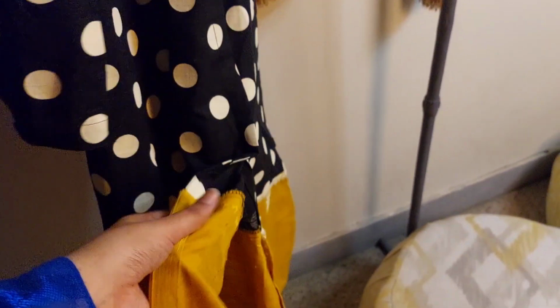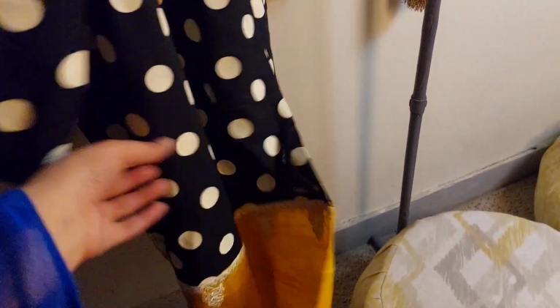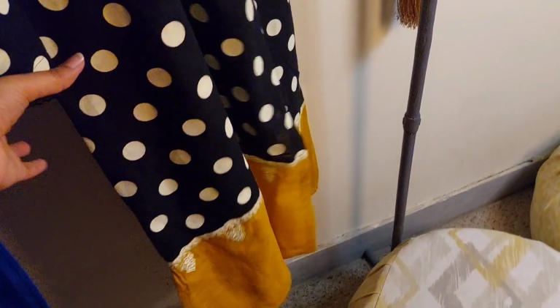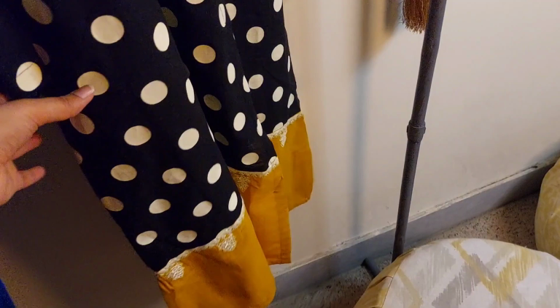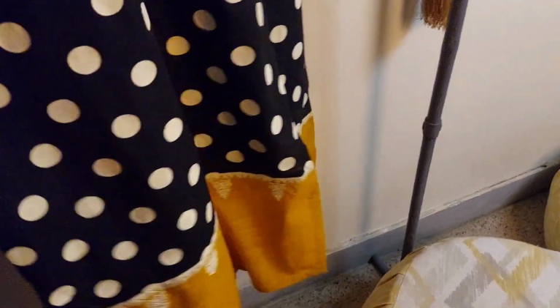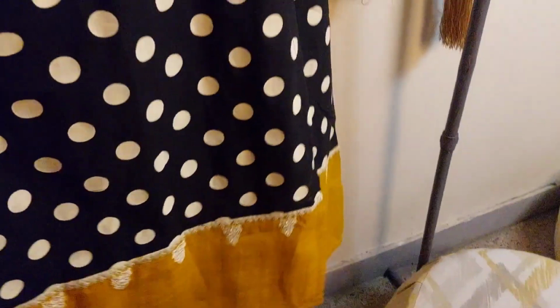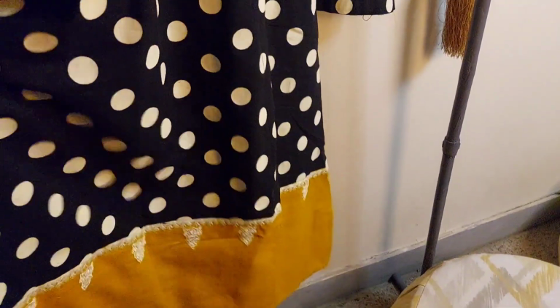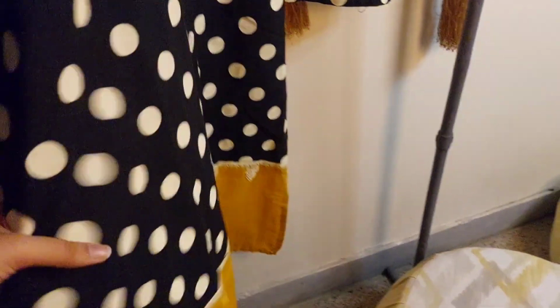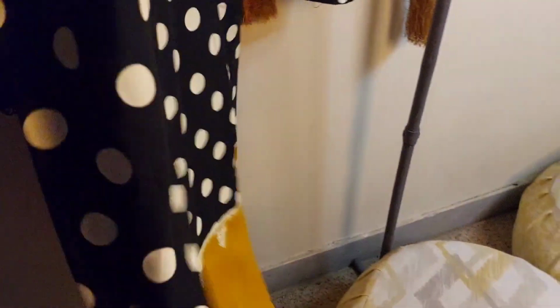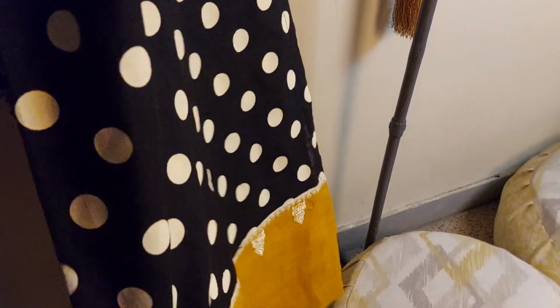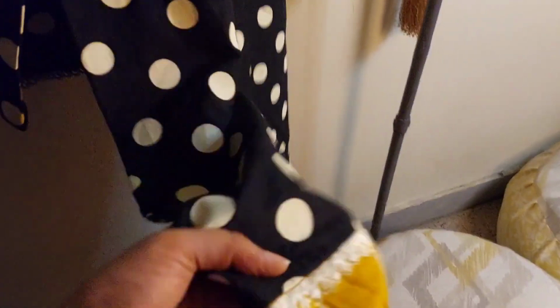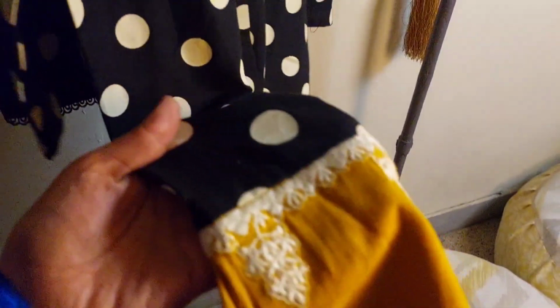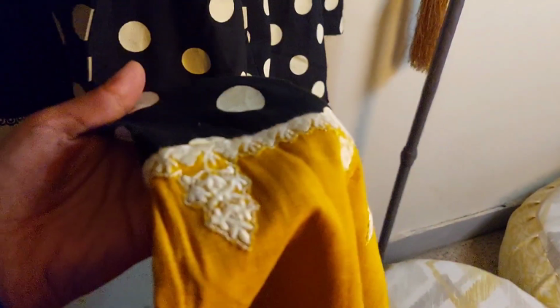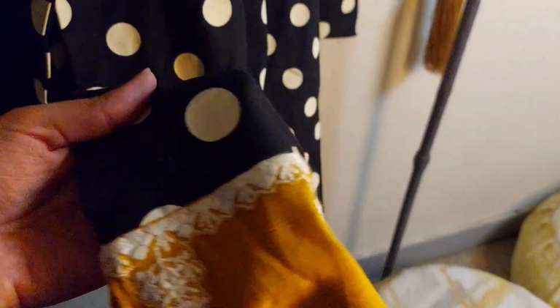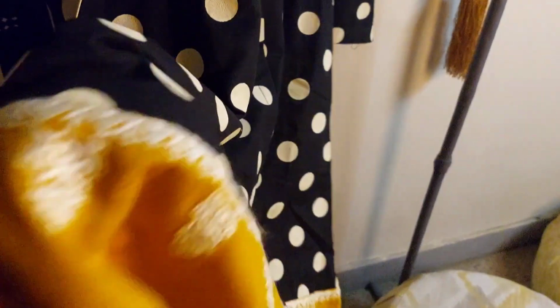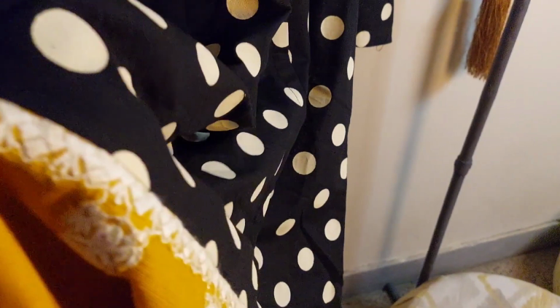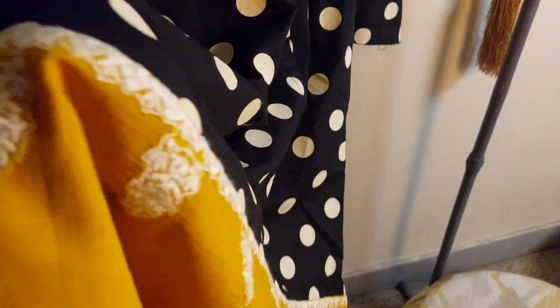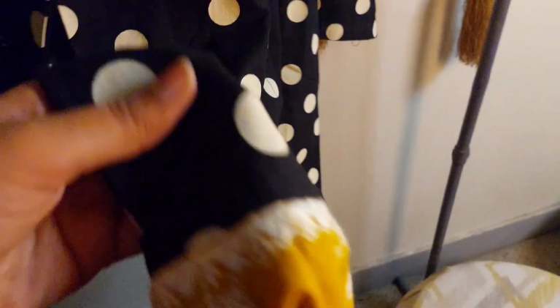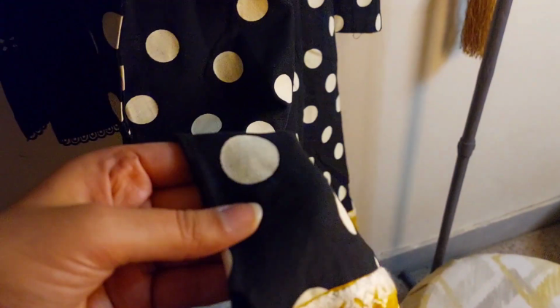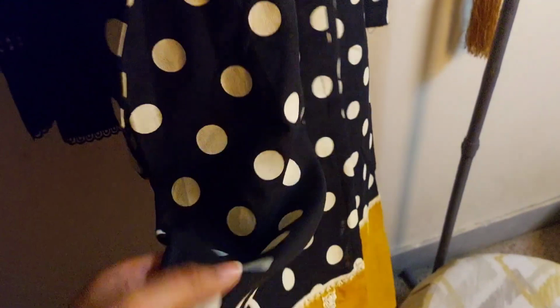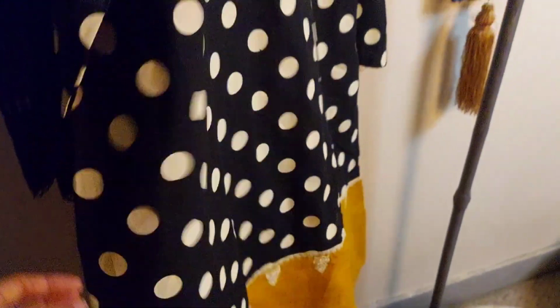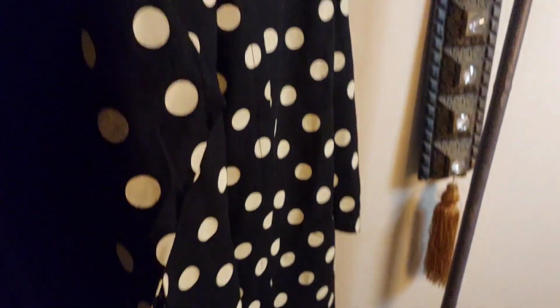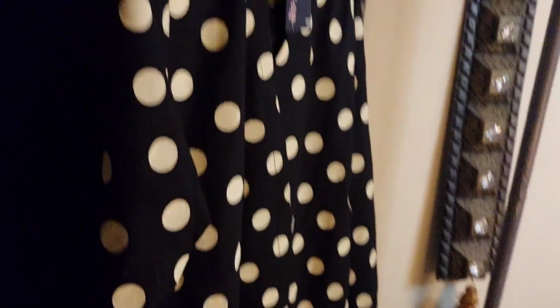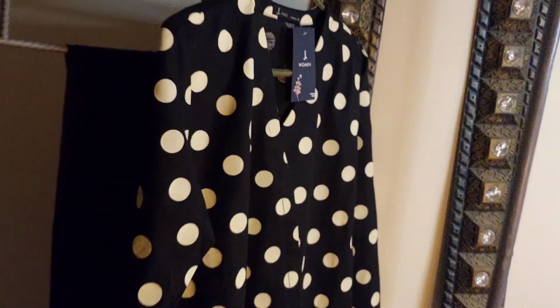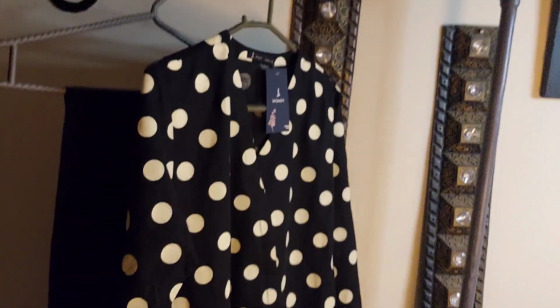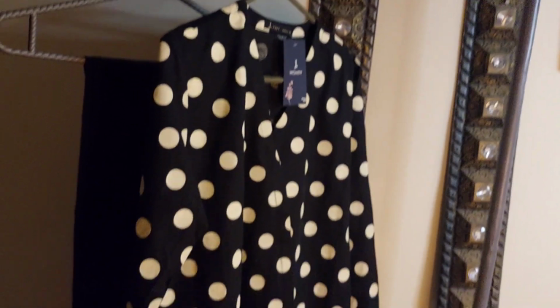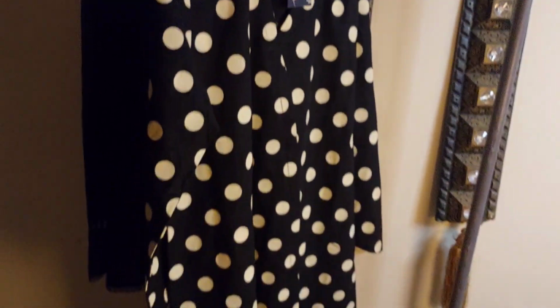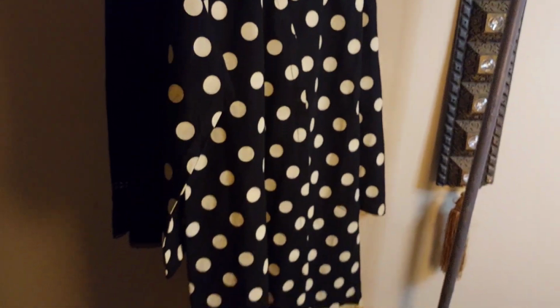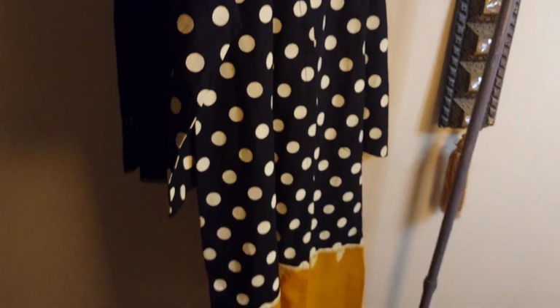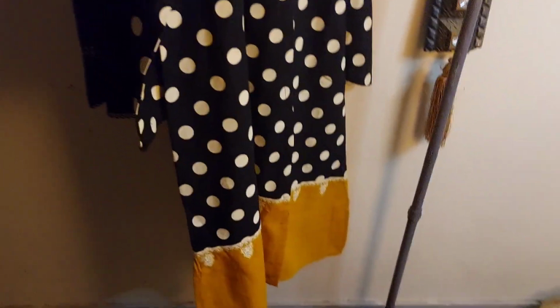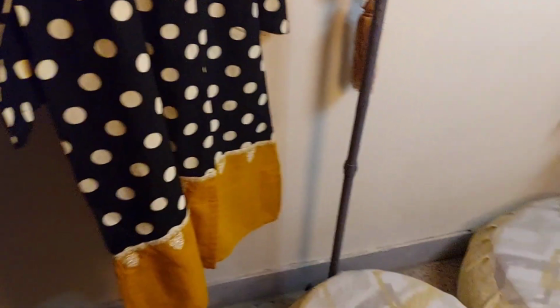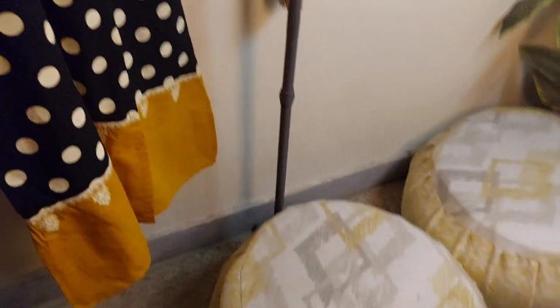I will show you the details — this is the same embroidery and it is in applique style. Here is our shirt, and now I will show you the other accessories with this.